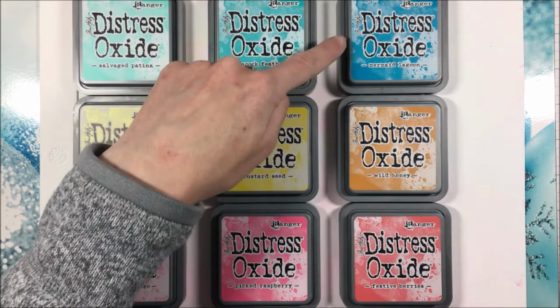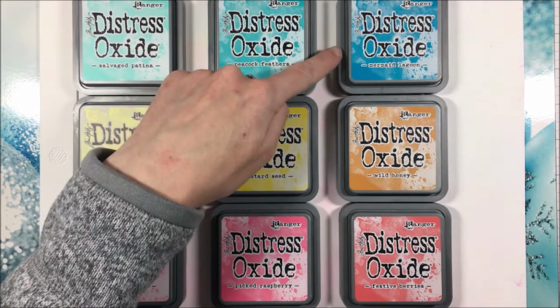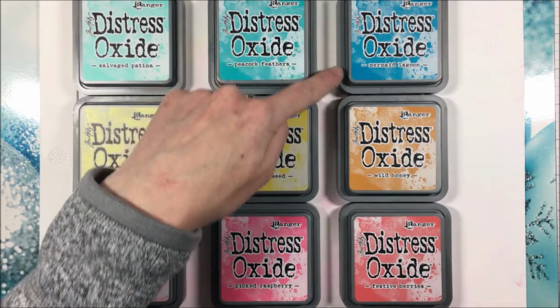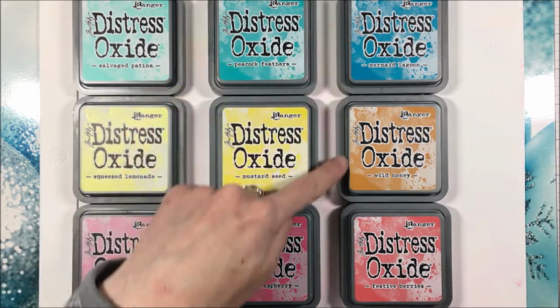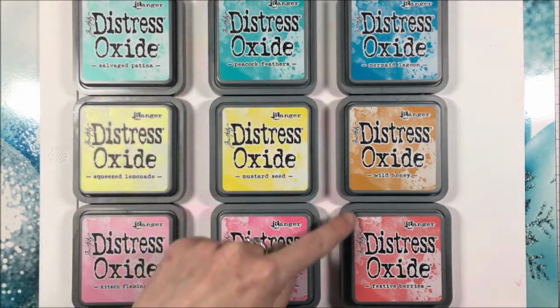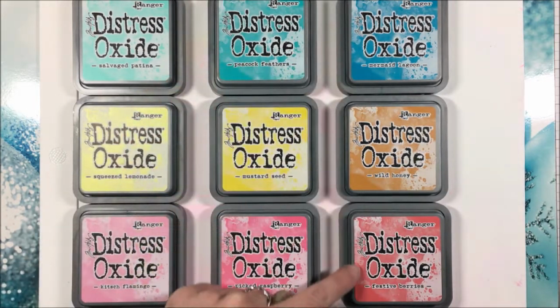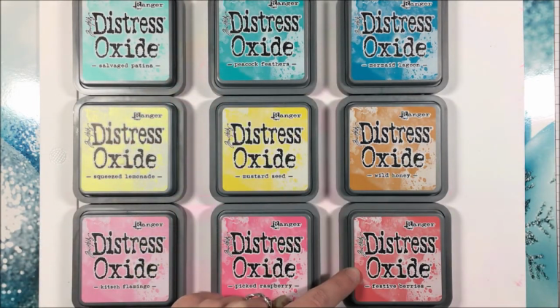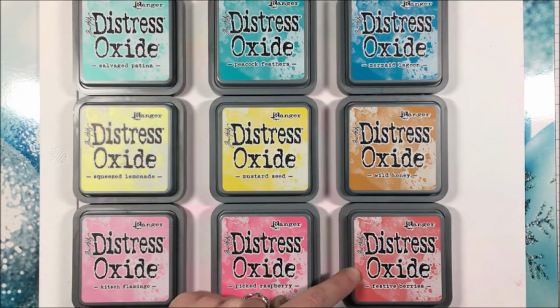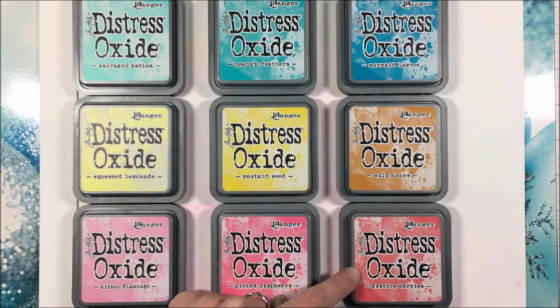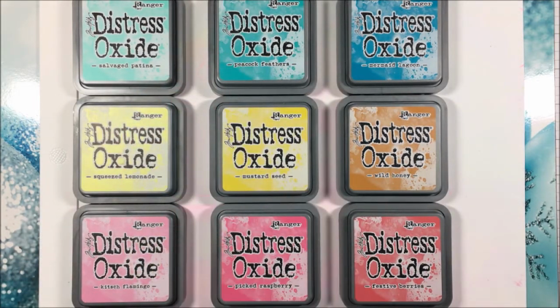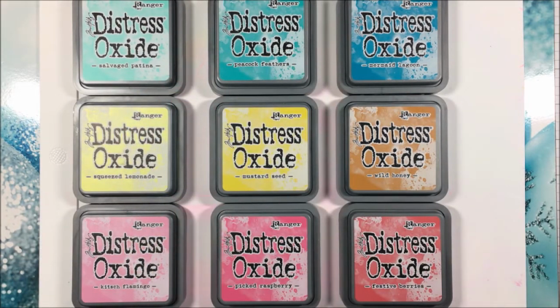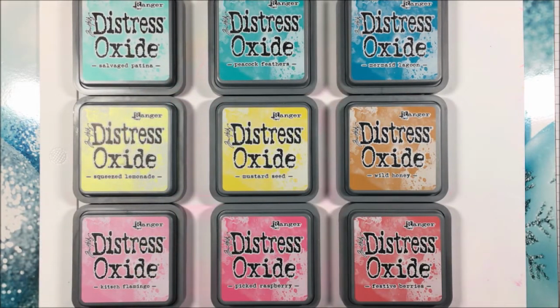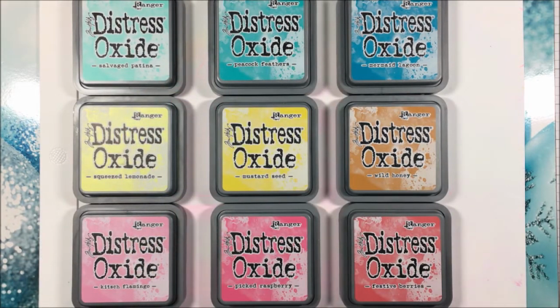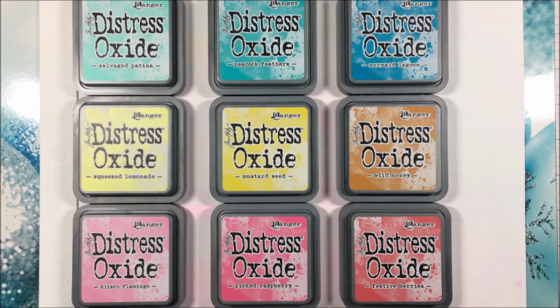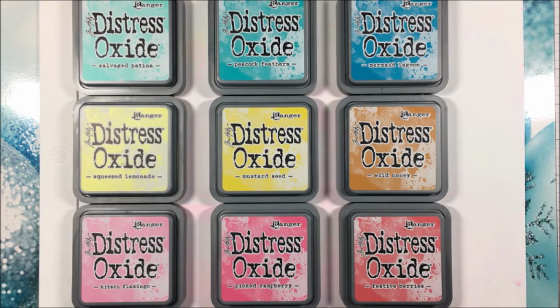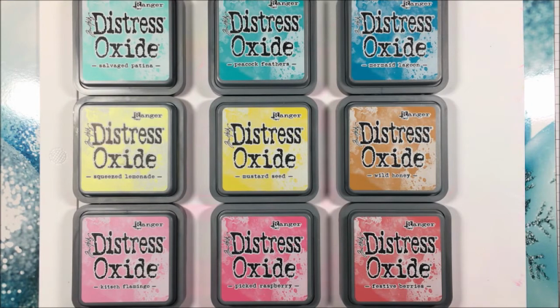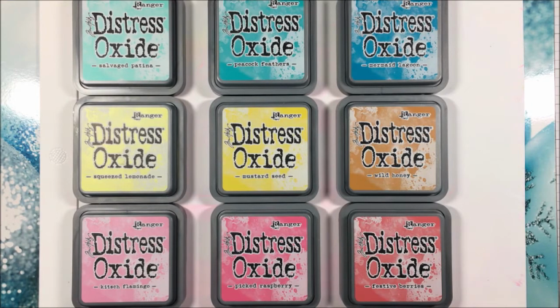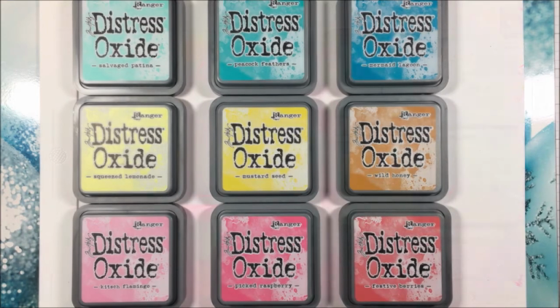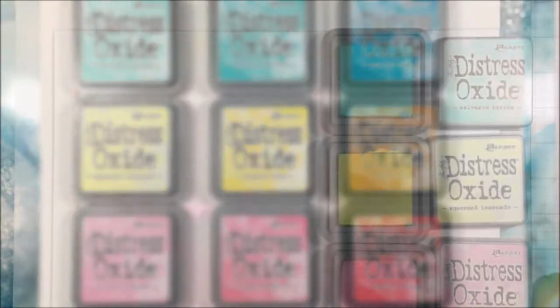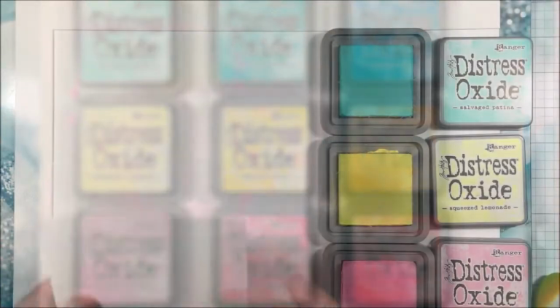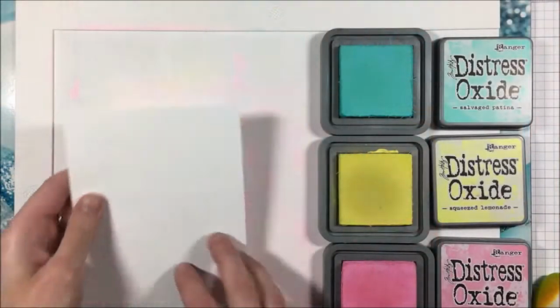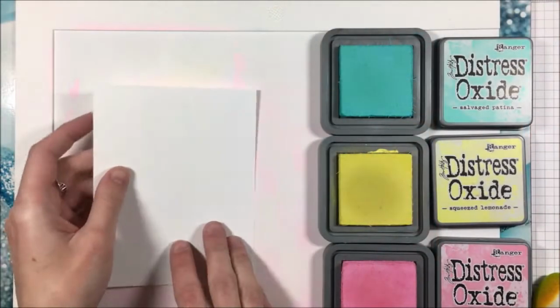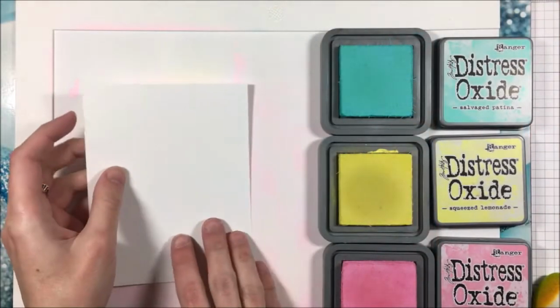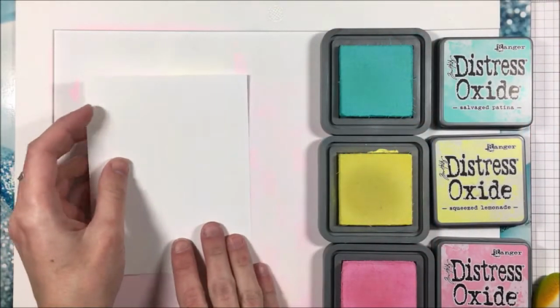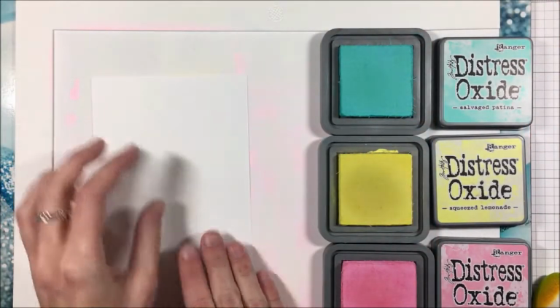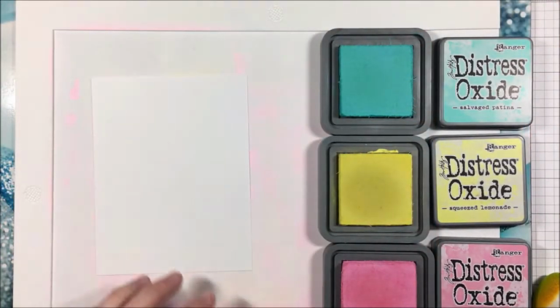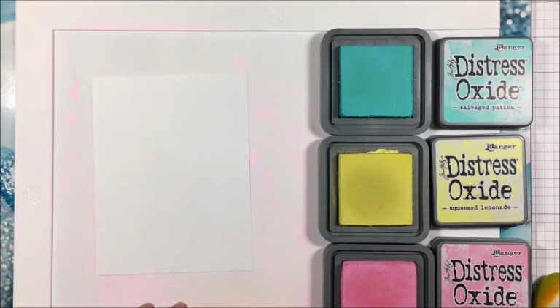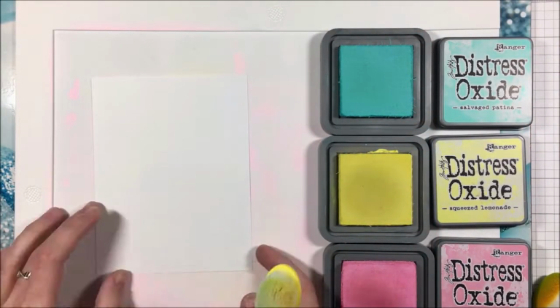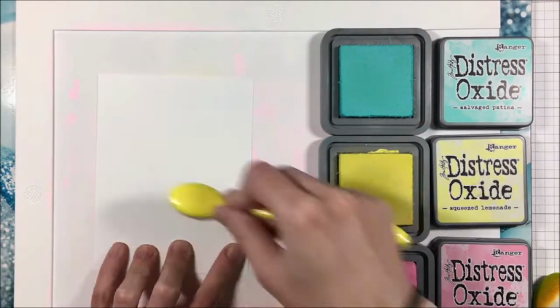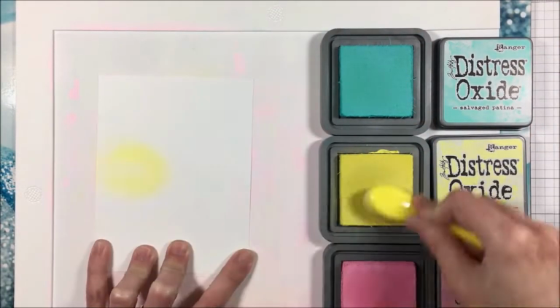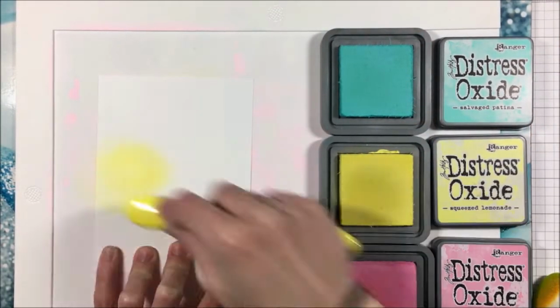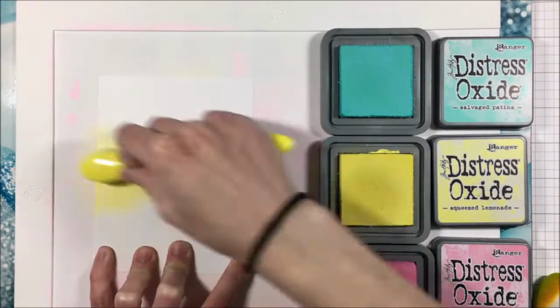My medium set is Peacock Feathers, Mustard Seed, and Picked Raspberry, and my darkest is Mermaid Lagoon, Wild Honey, and Festive Berries — just to give you an idea of where we're headed.